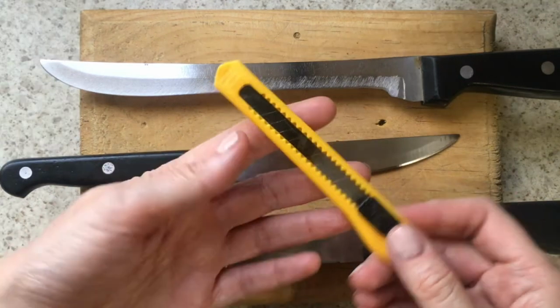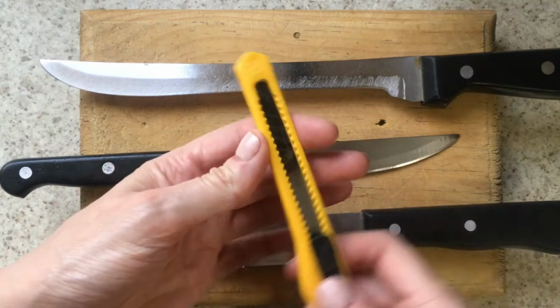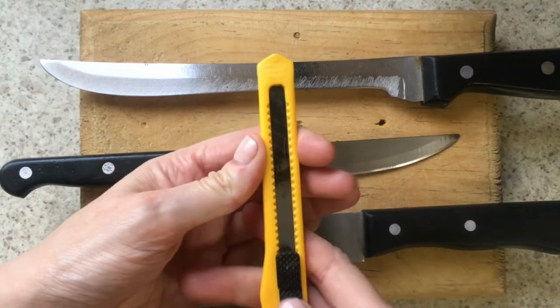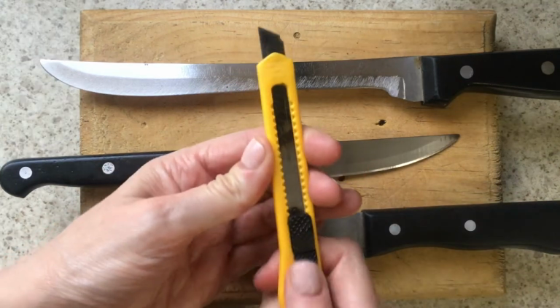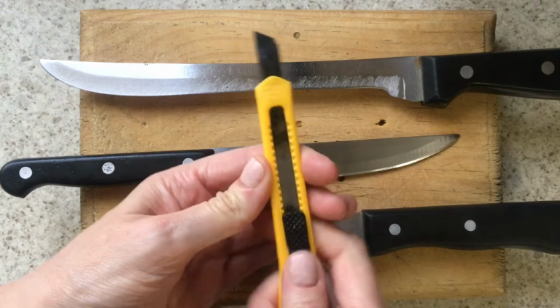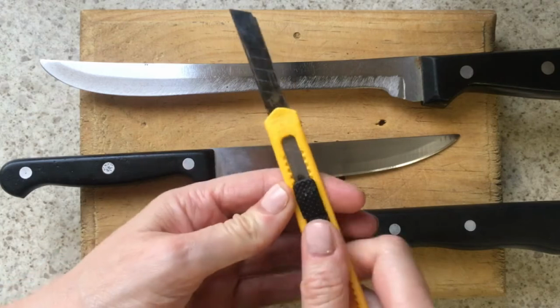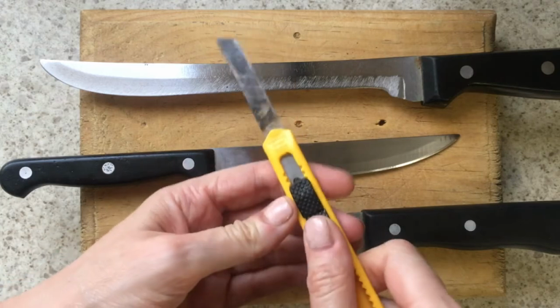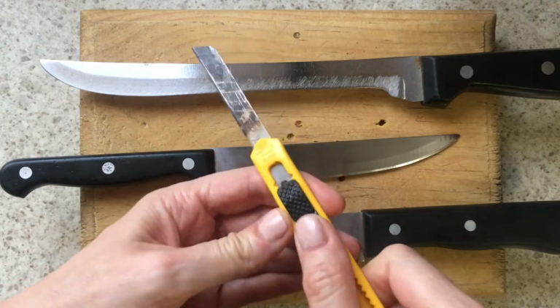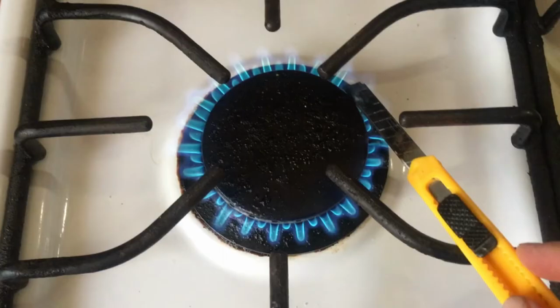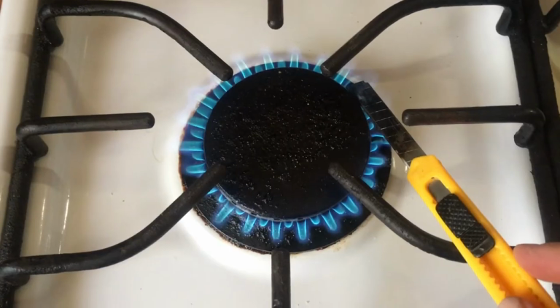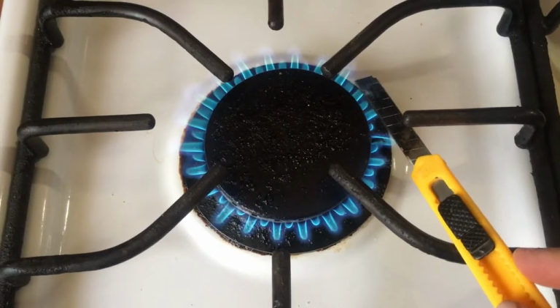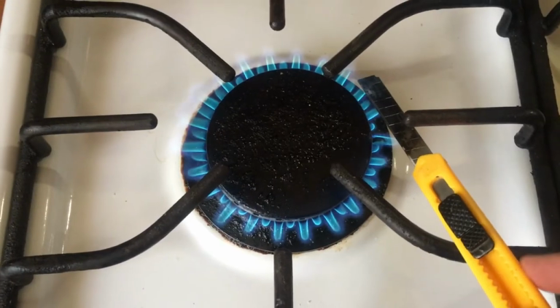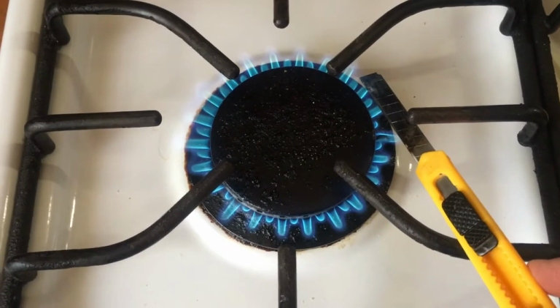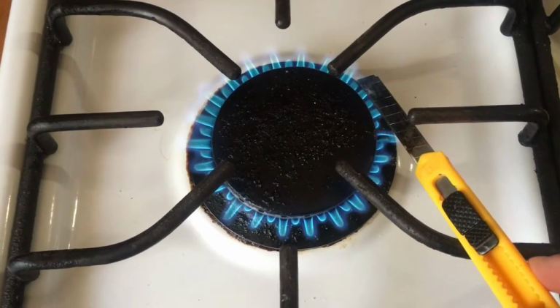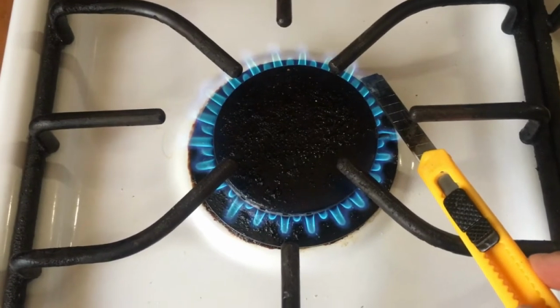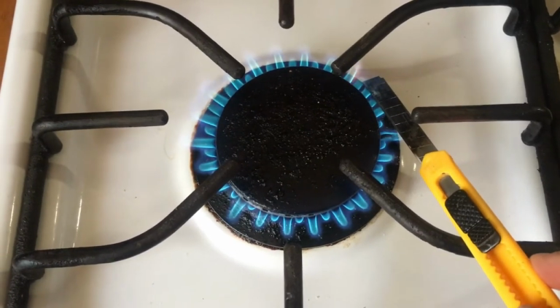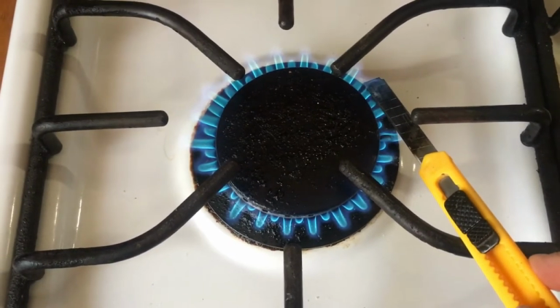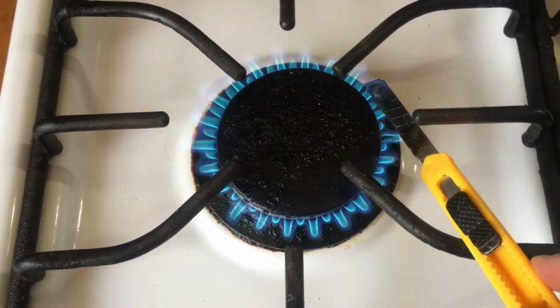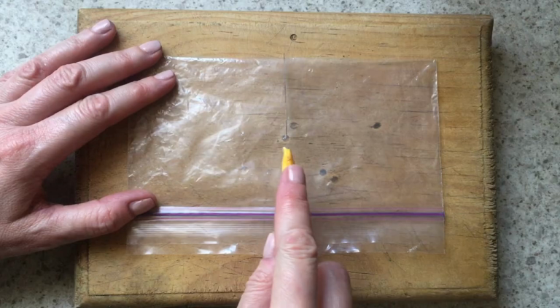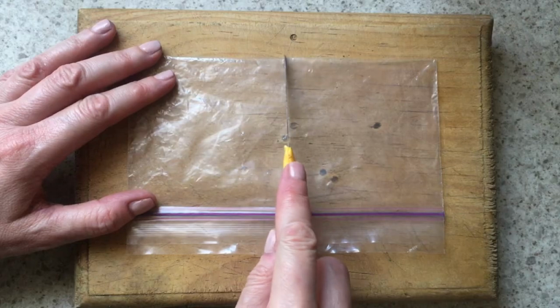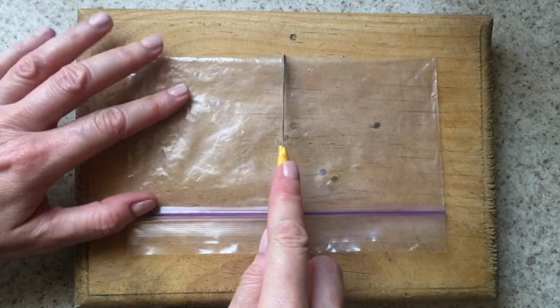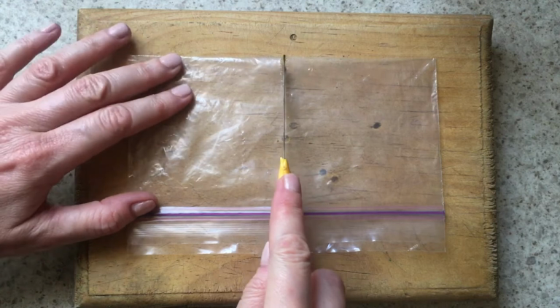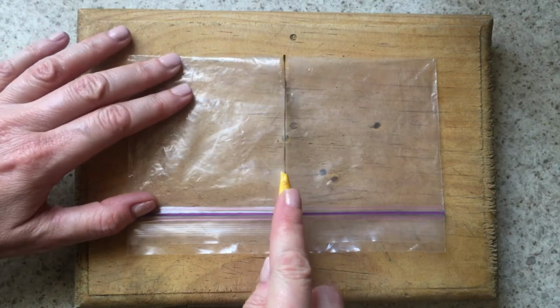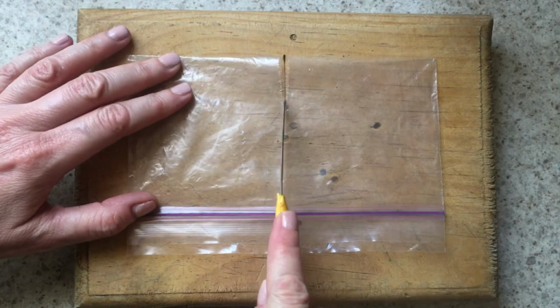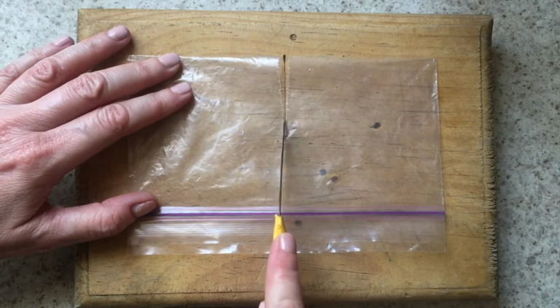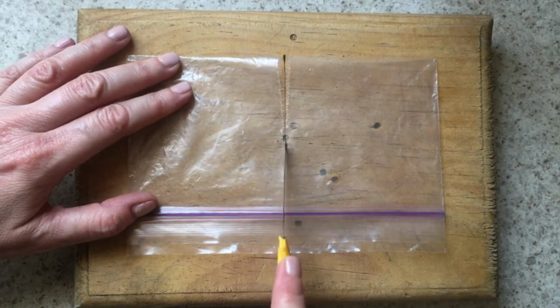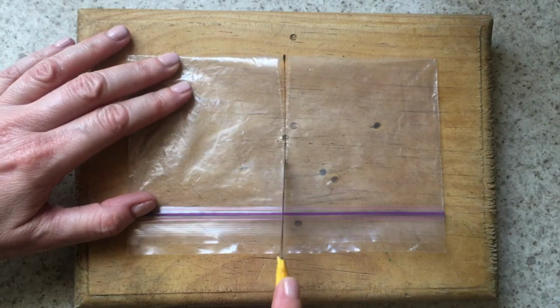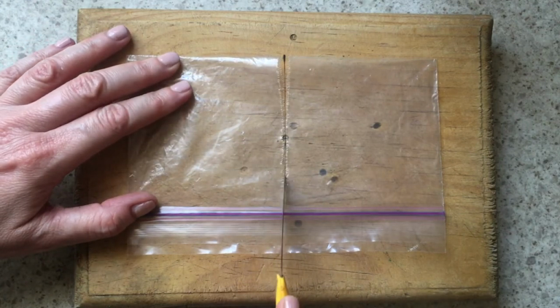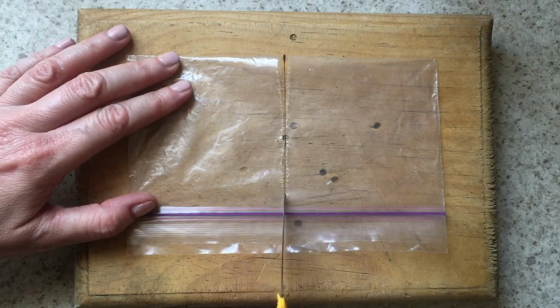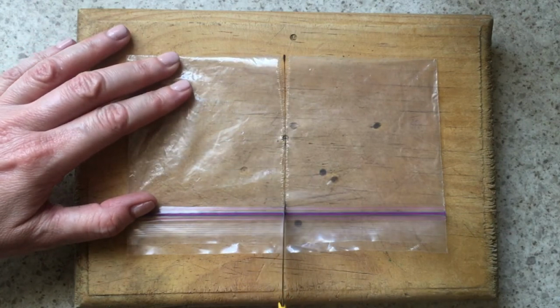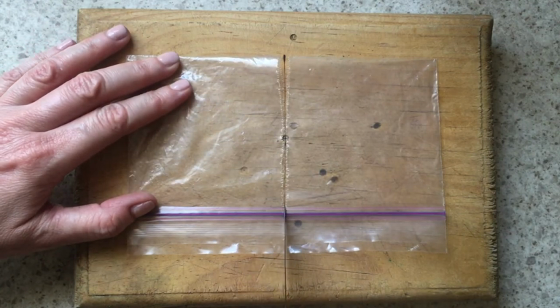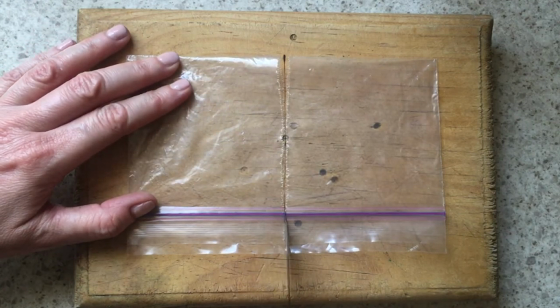Now for this, obviously it depends on what kind of knife you use. First, I'm going to use an X-Acto knife for this that is already stained from previous heat.